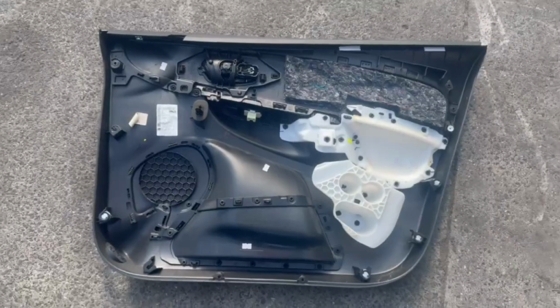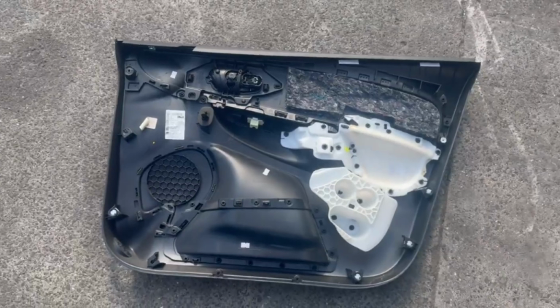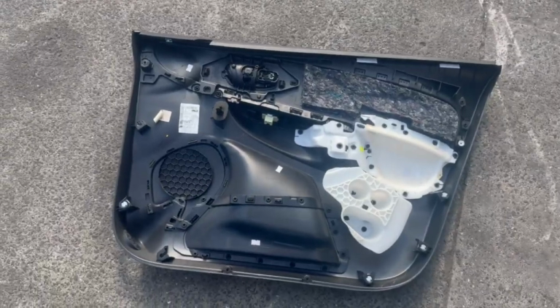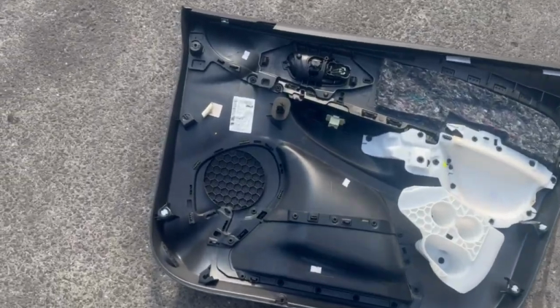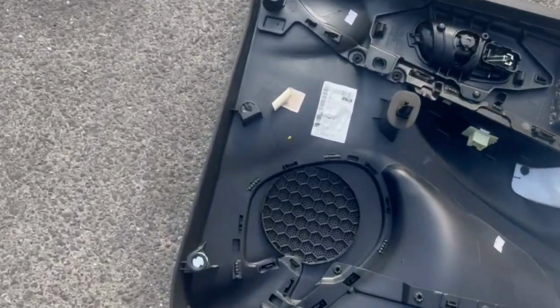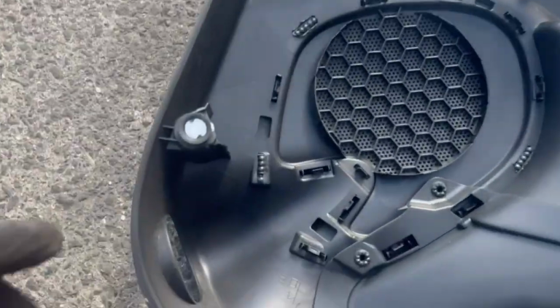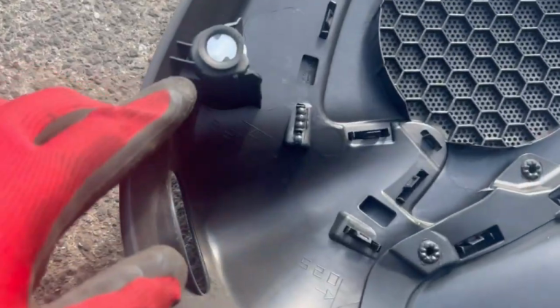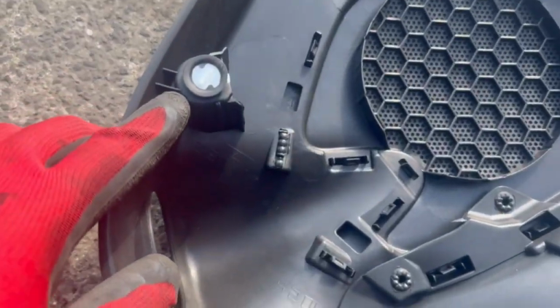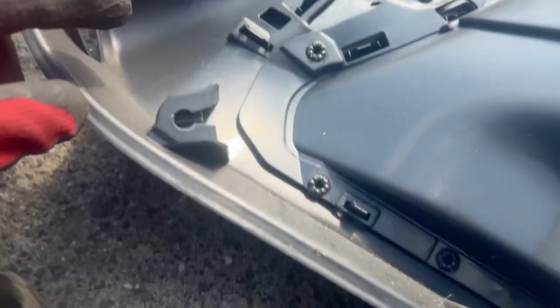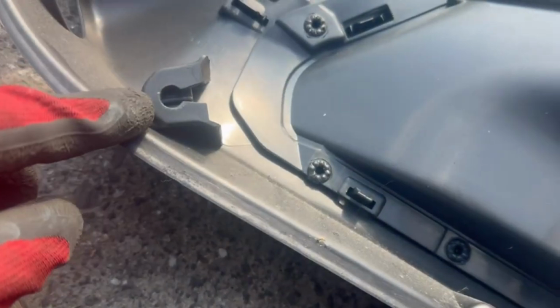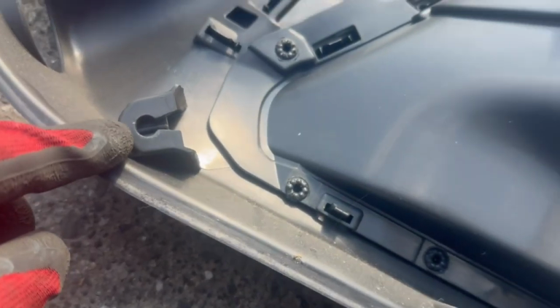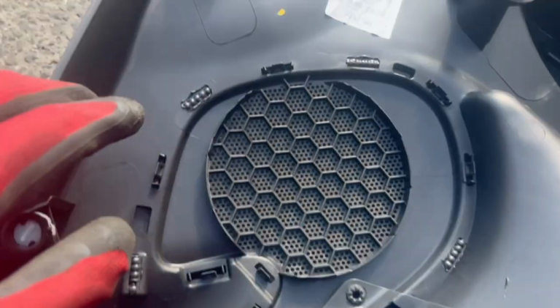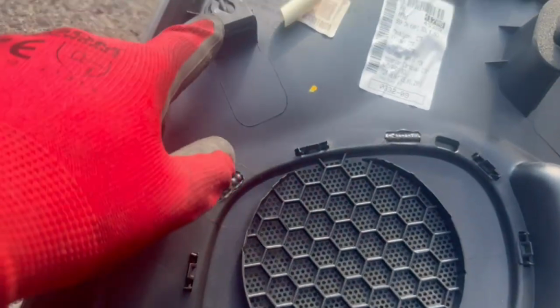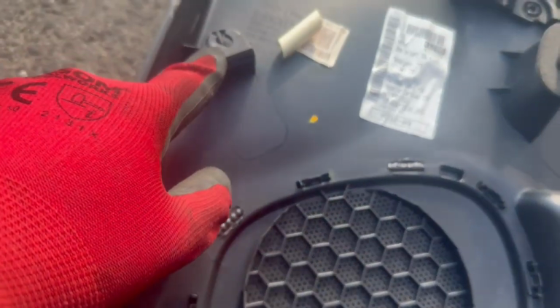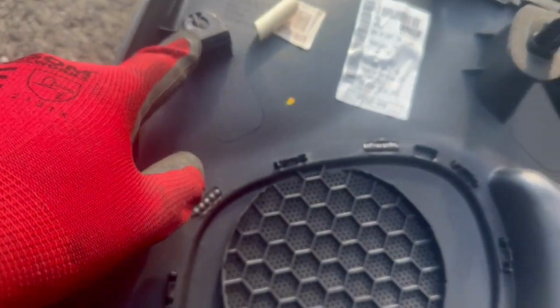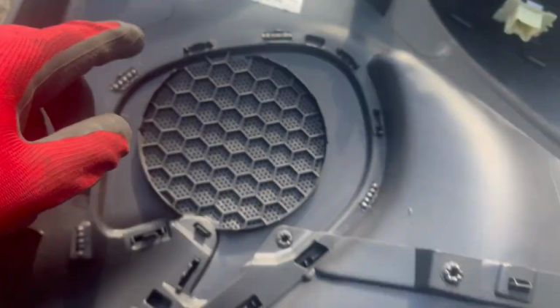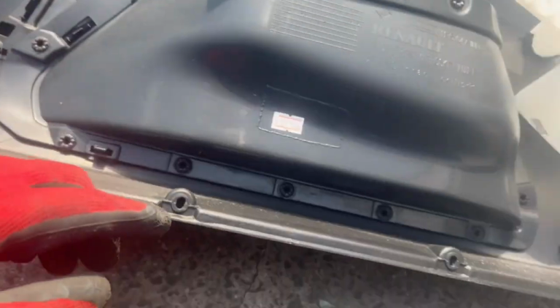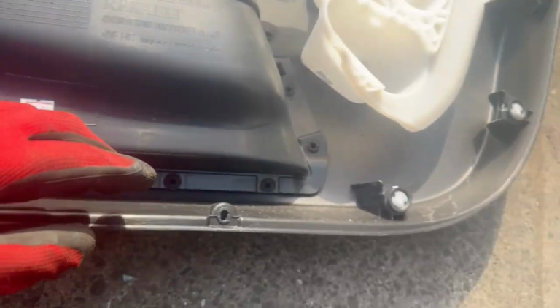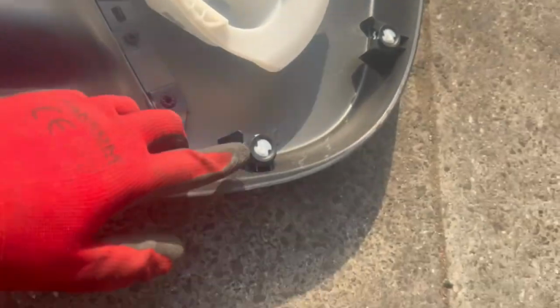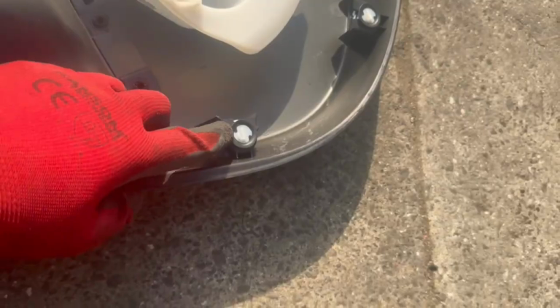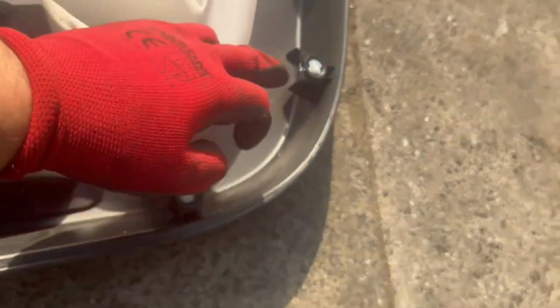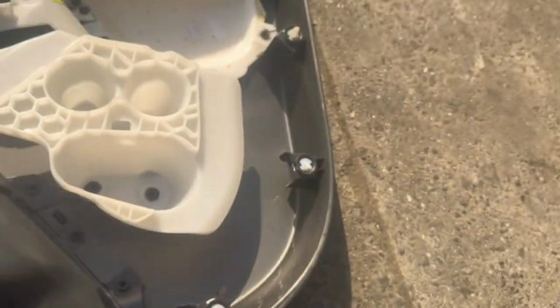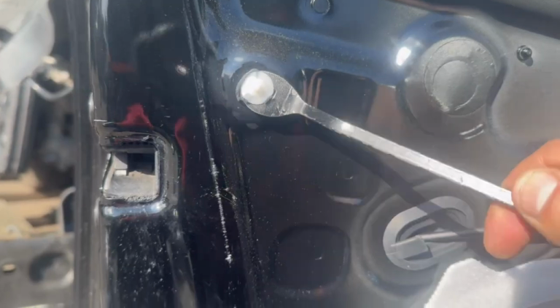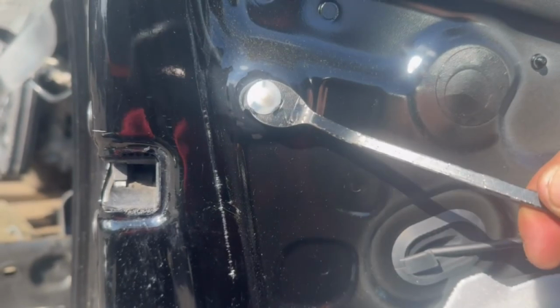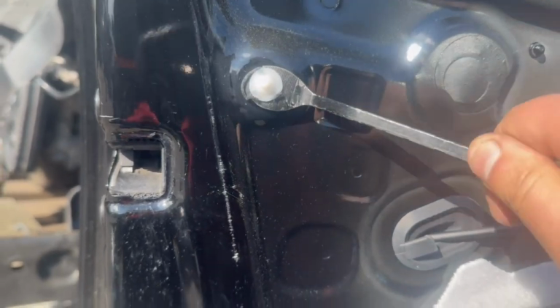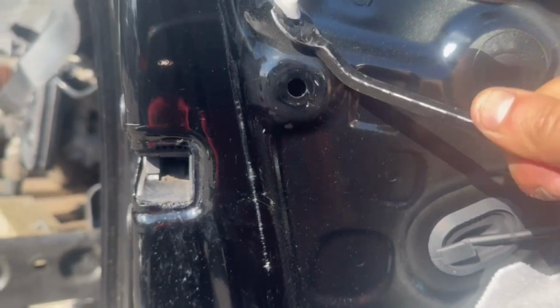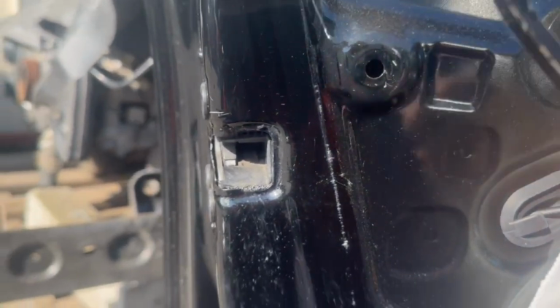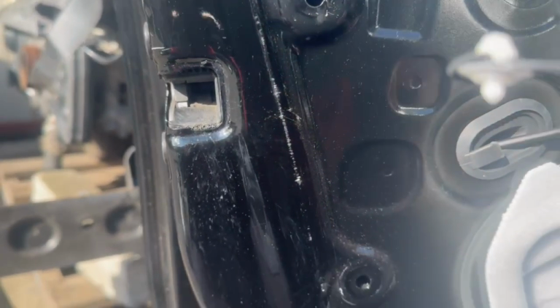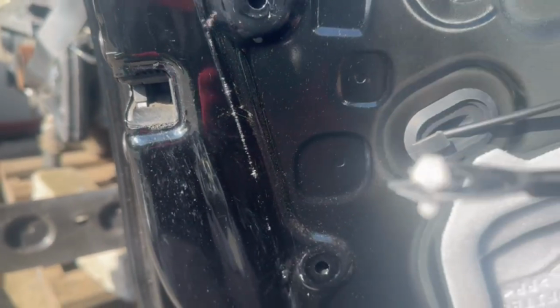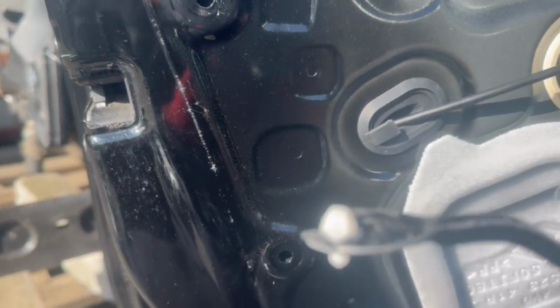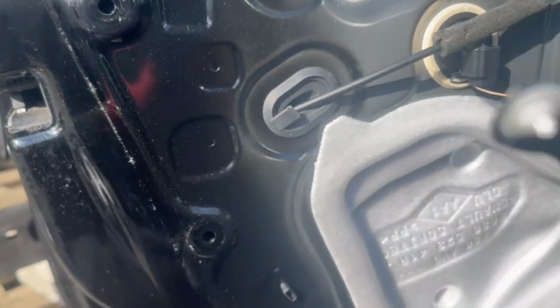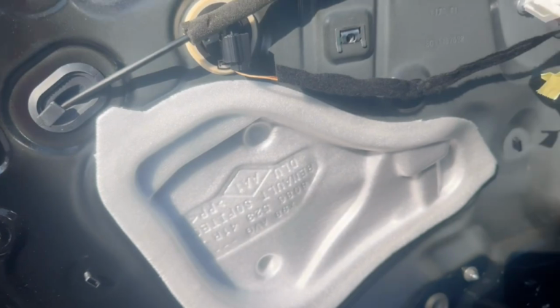Here is our door panel — the white ones are the clips. Some of them broke, and some are still on the door itself. One trick: make sure you retrieve any unbroken clips from the door and put them back onto the door panel, as it makes refitting much easier.